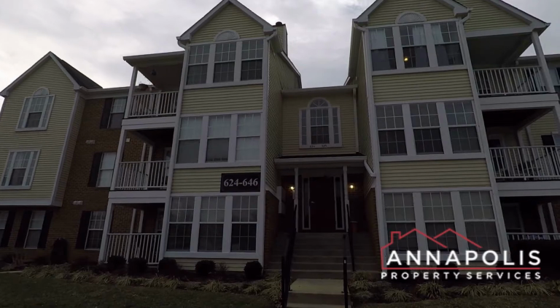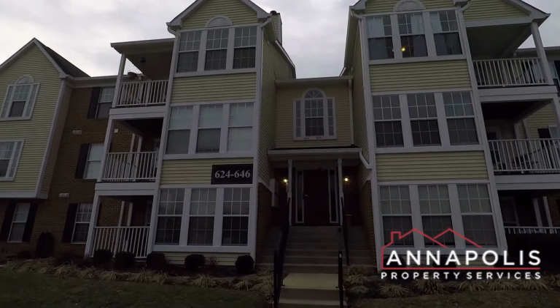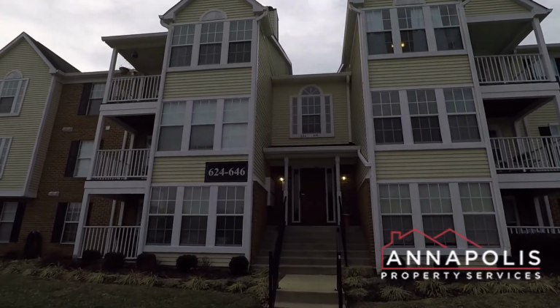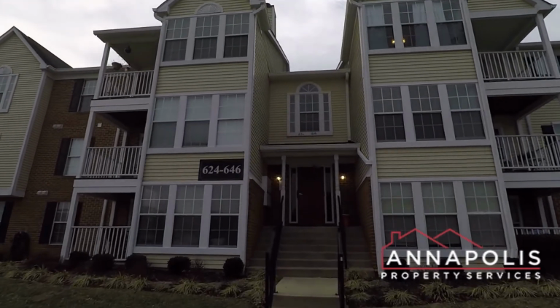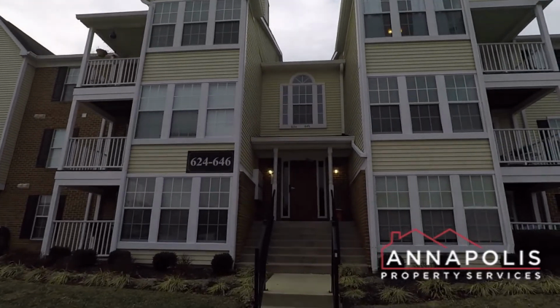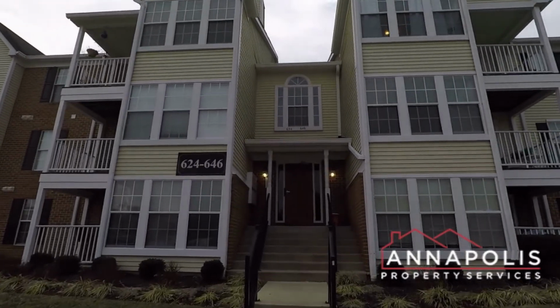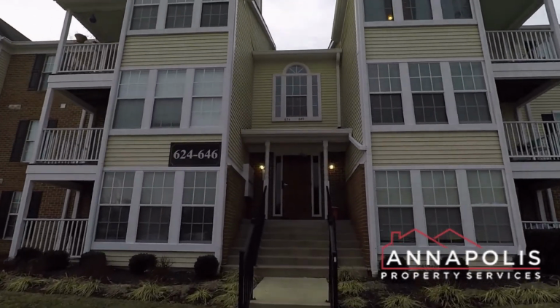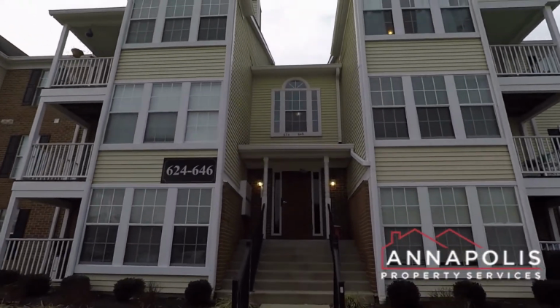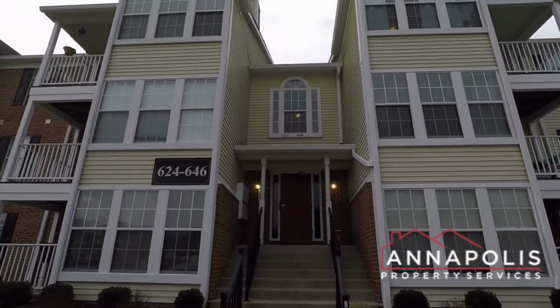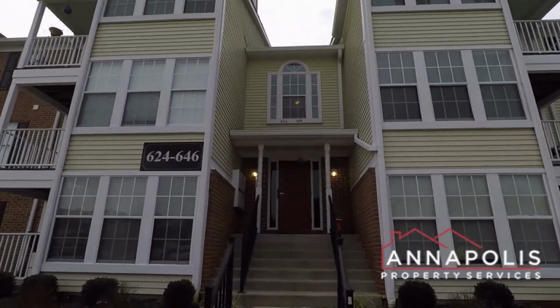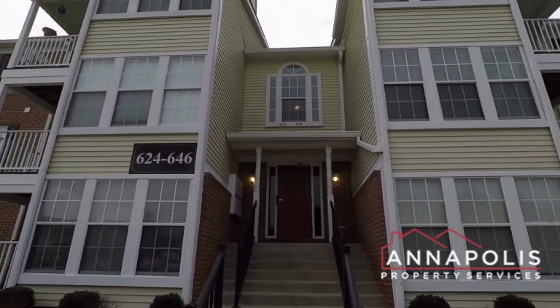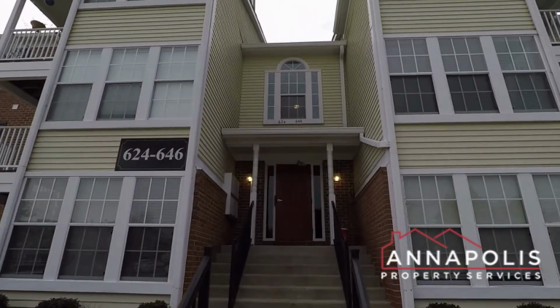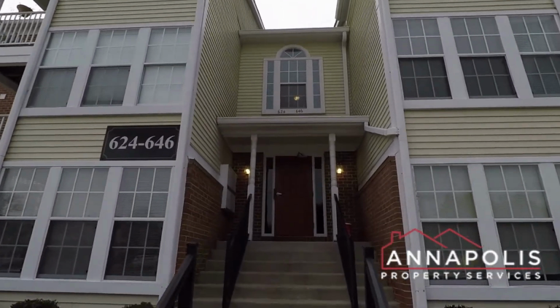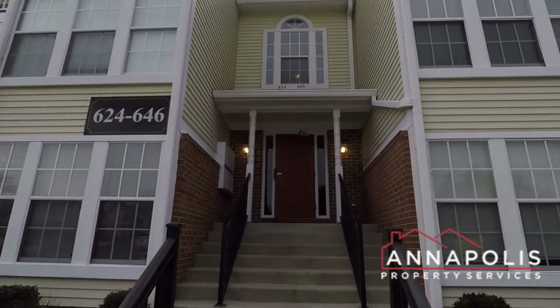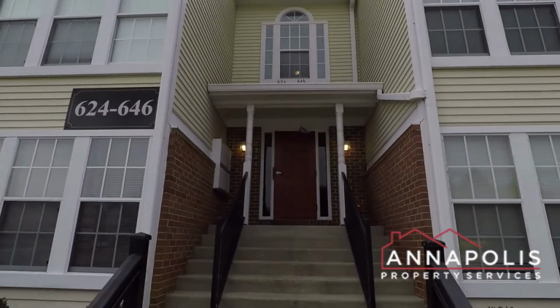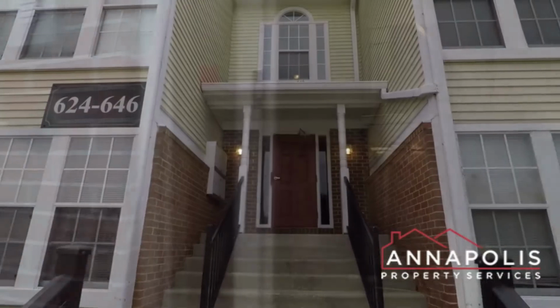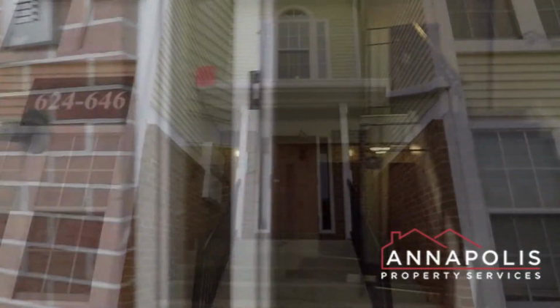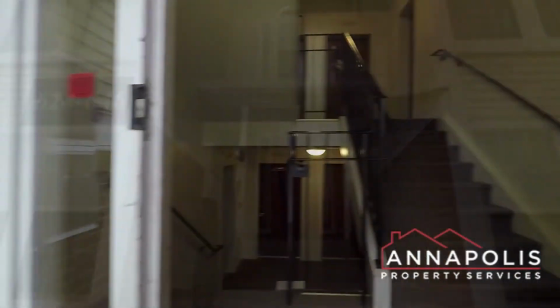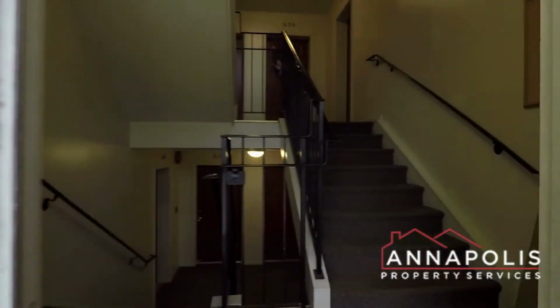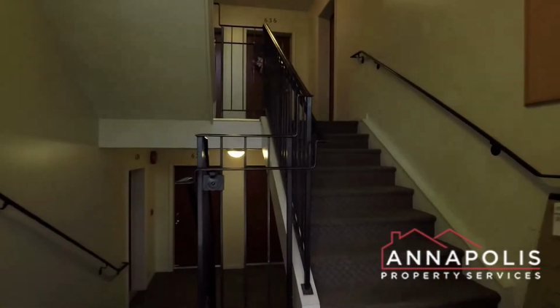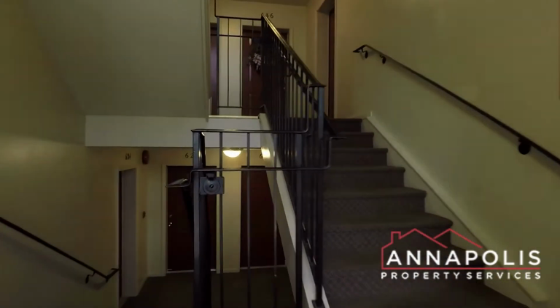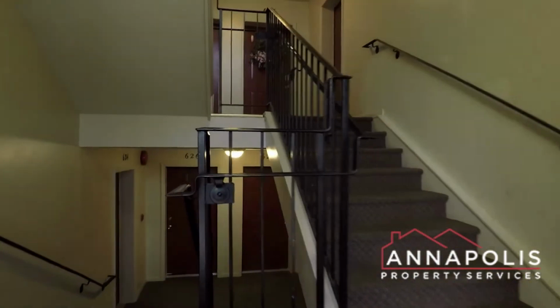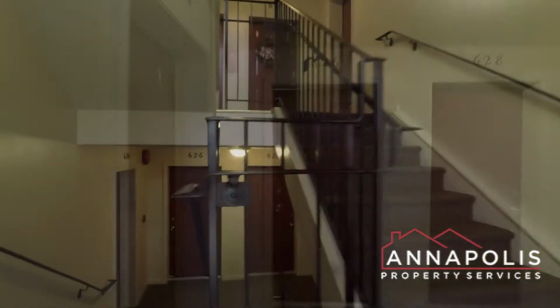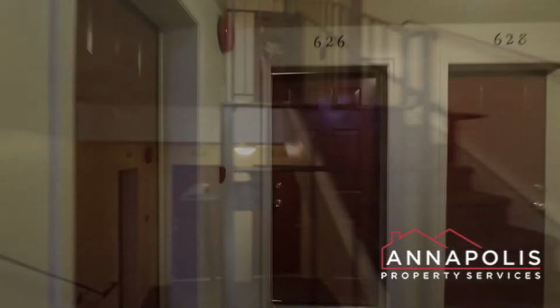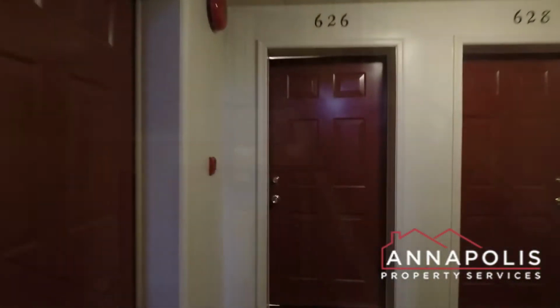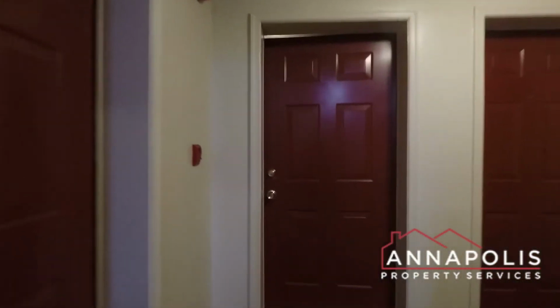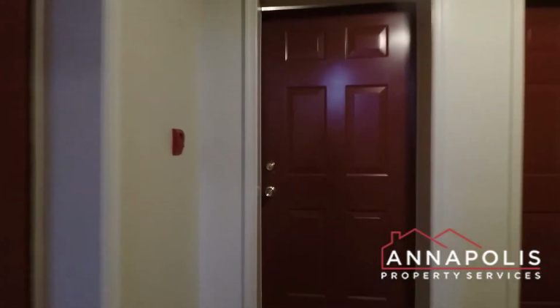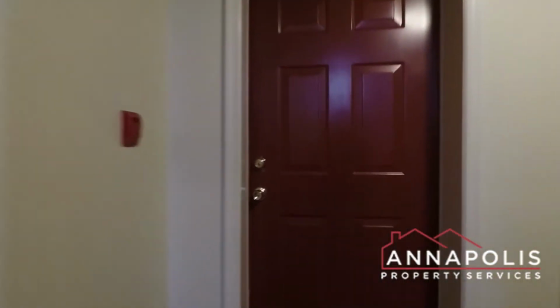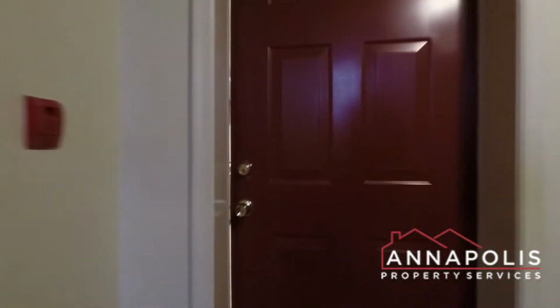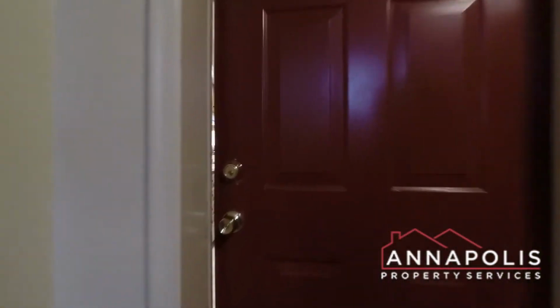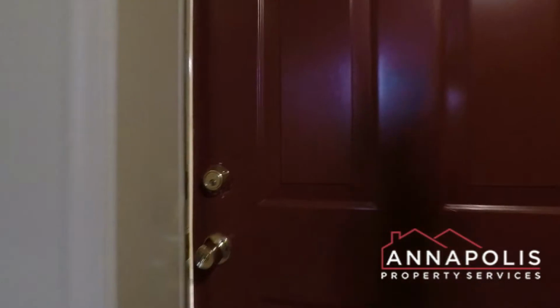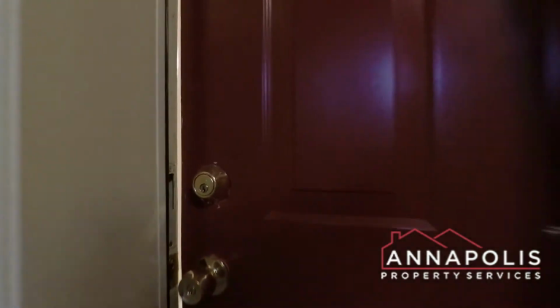We're here at 626 Jupiter Hills Court in Arnold — a fantastic two-bedroom, two-bath condo in the Deep Creek Commons community.